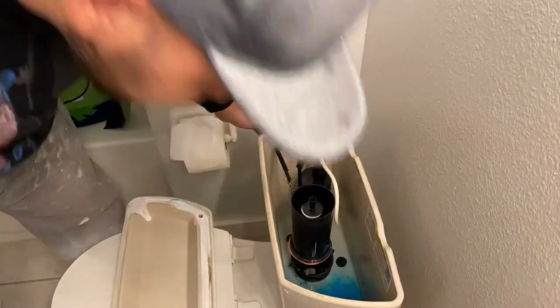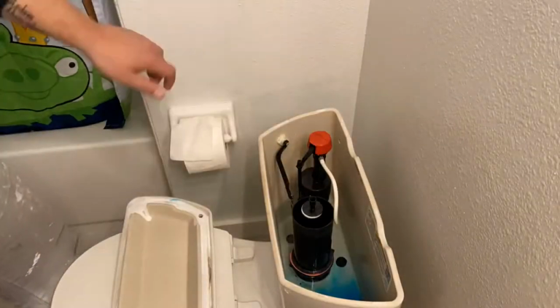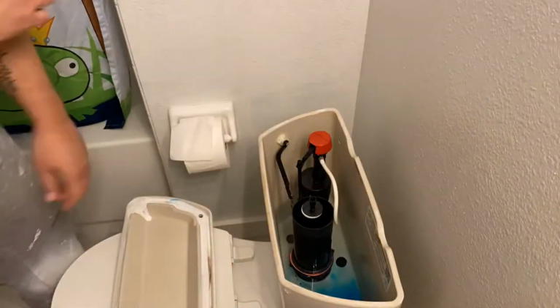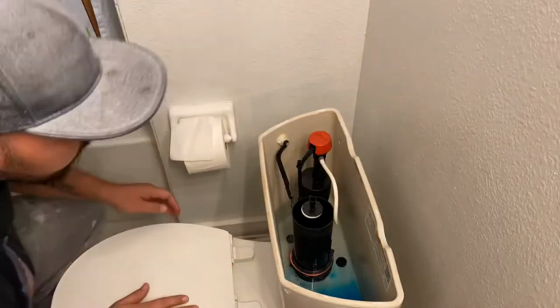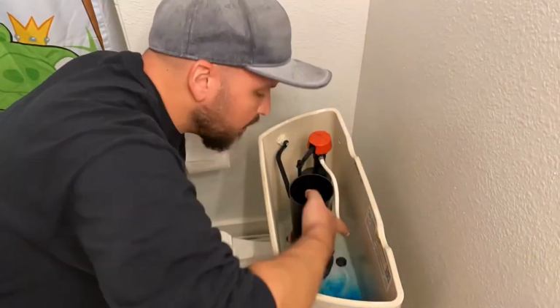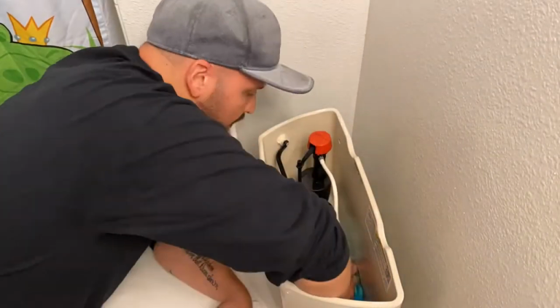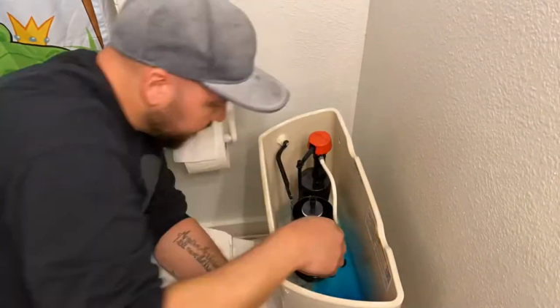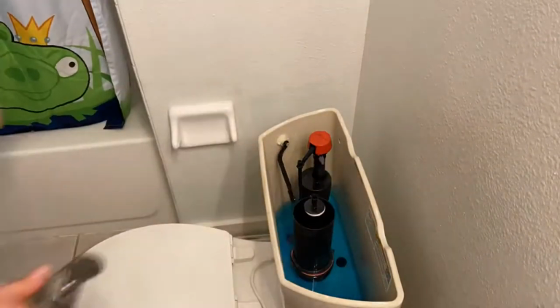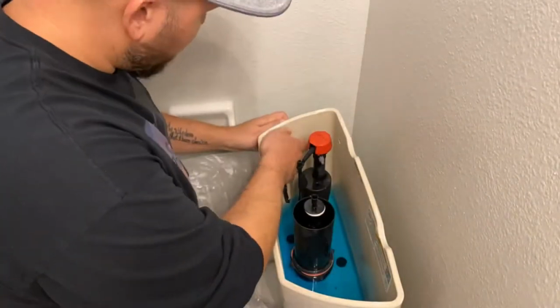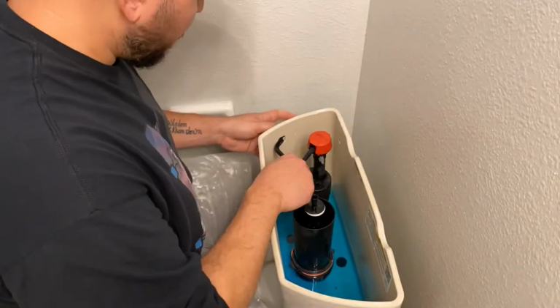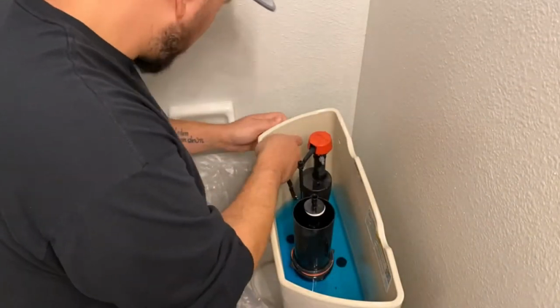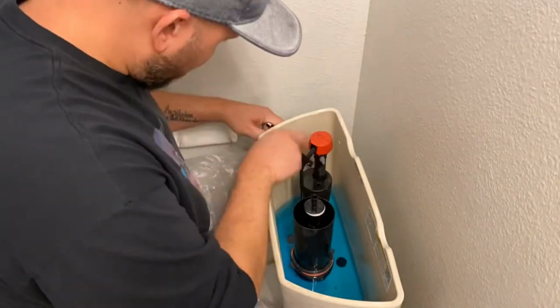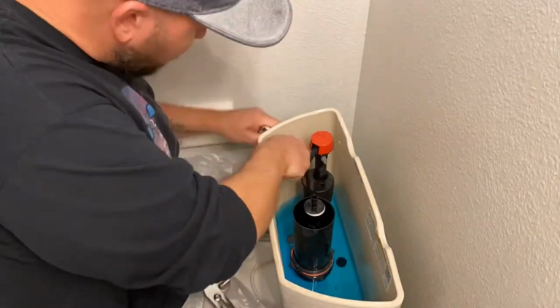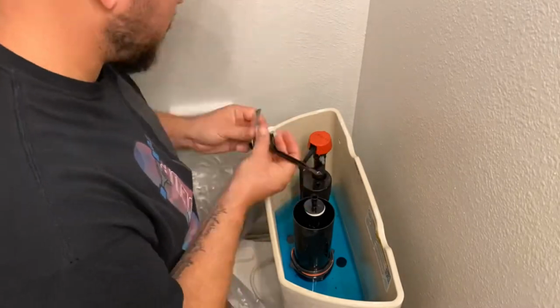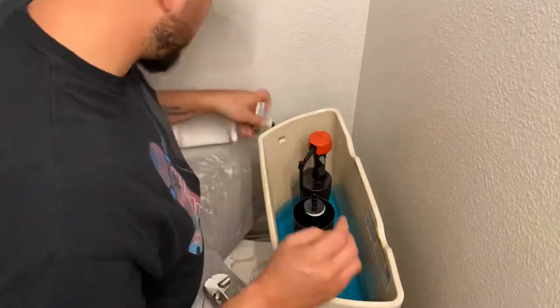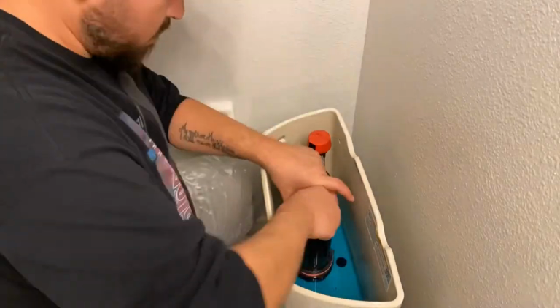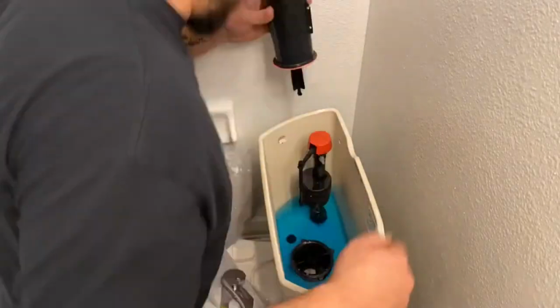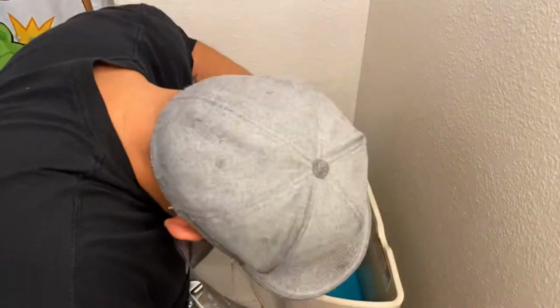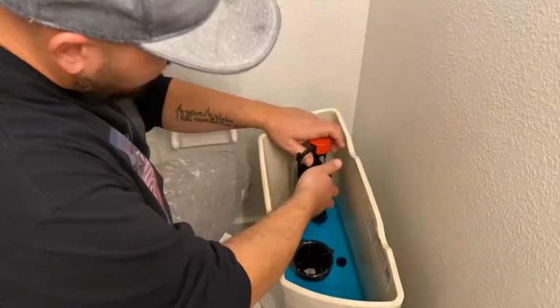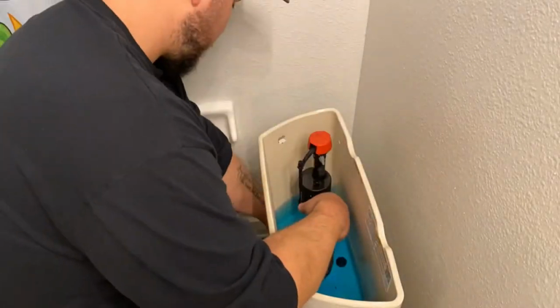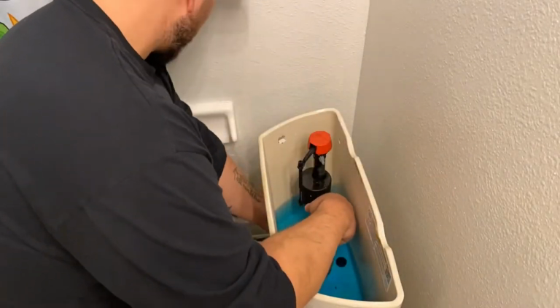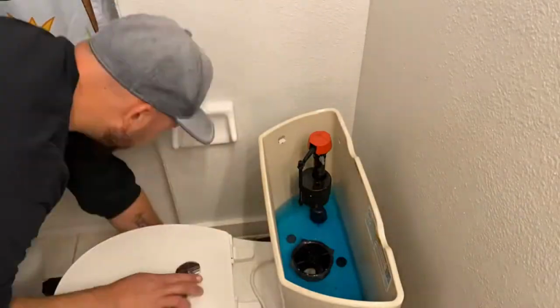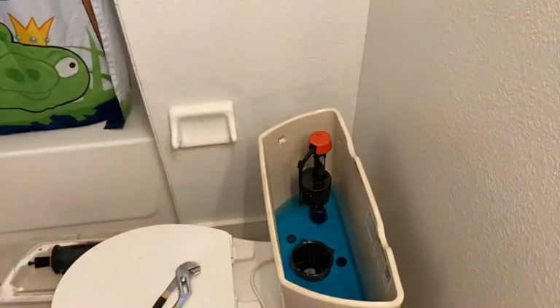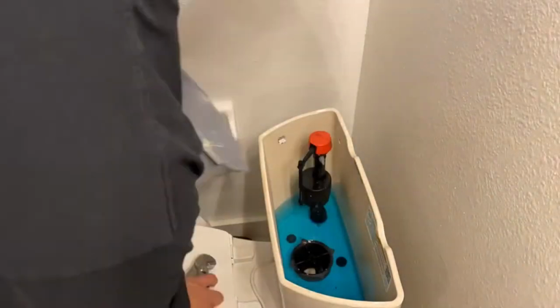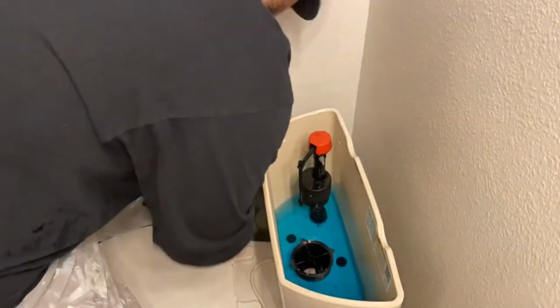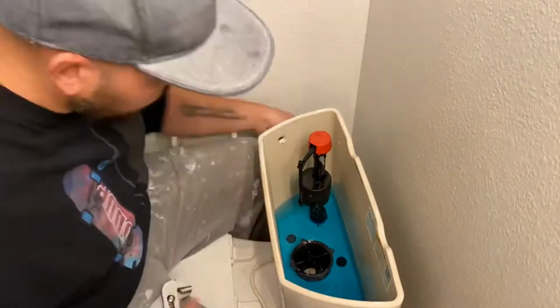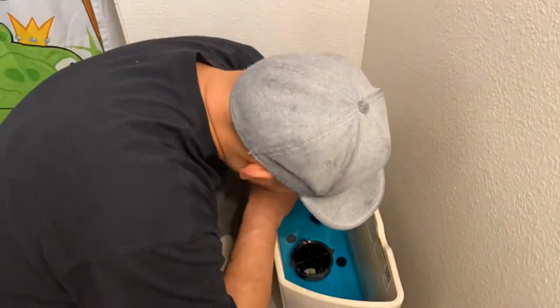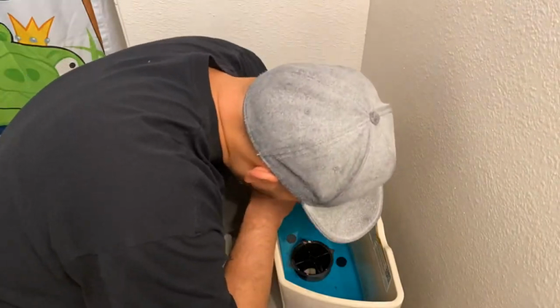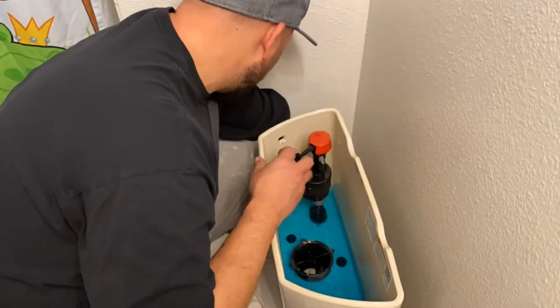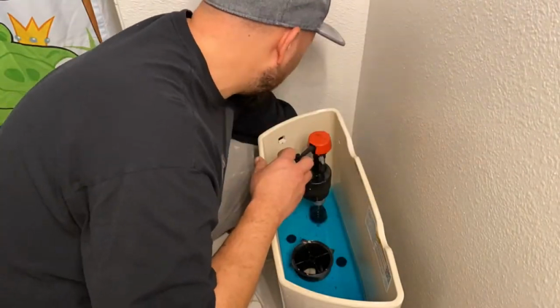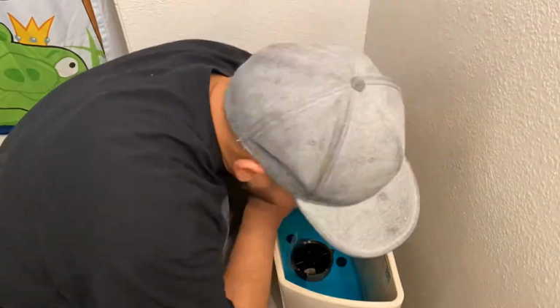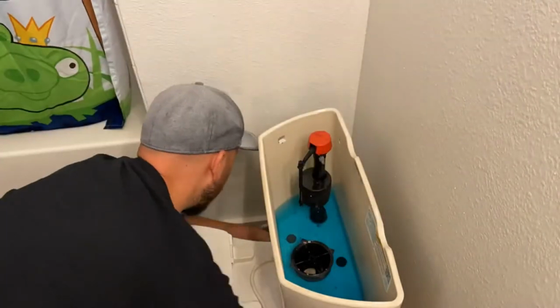All right, the first thing we're gonna do is flush the toilet, and this is where your towel comes in handy. You're gonna go ahead and sop up all the remaining water. Unfortunately, in my toilet that center piece comes up about an inch, so I had to undo the rest to let the remaining water drain out.